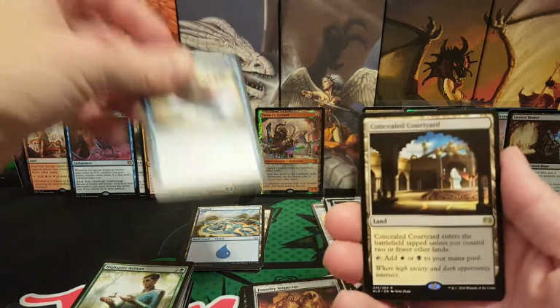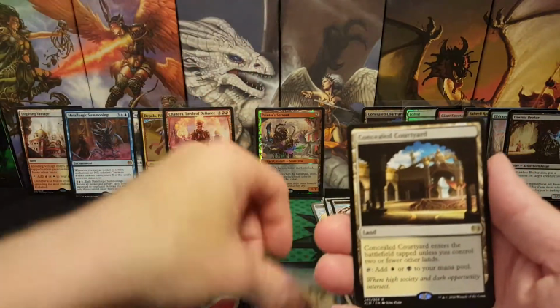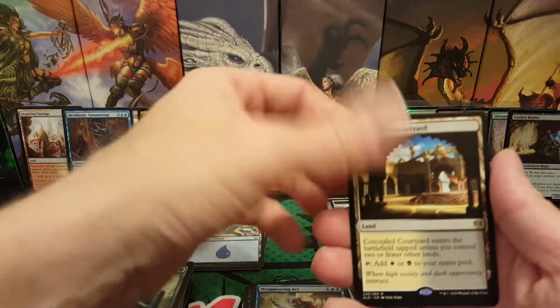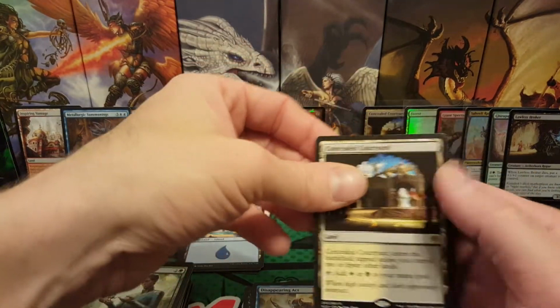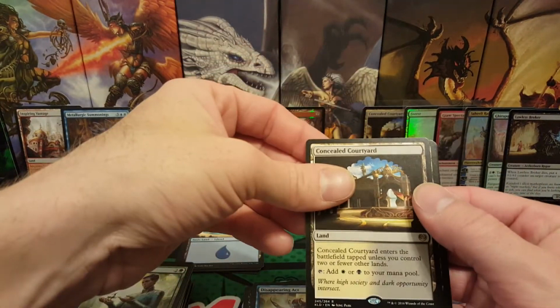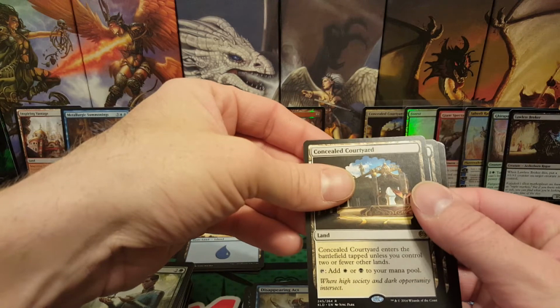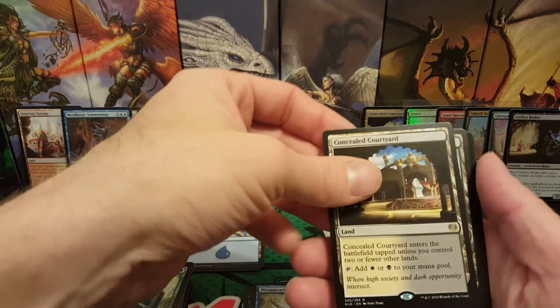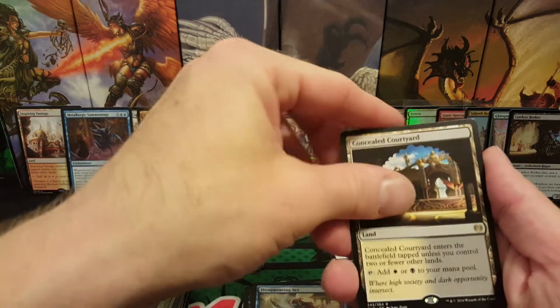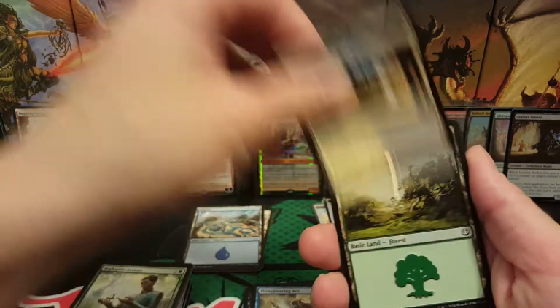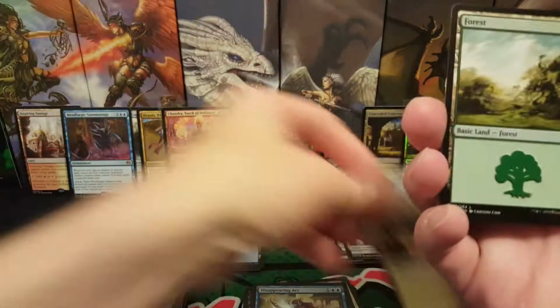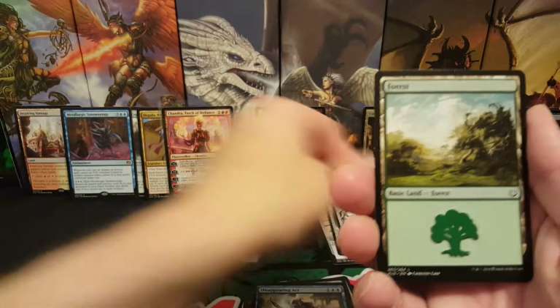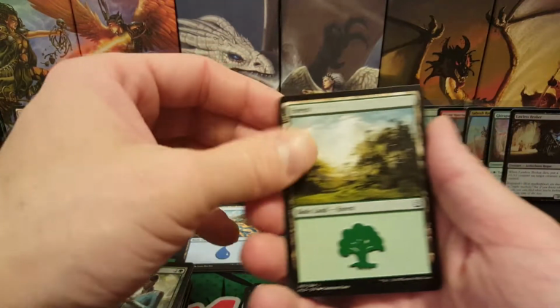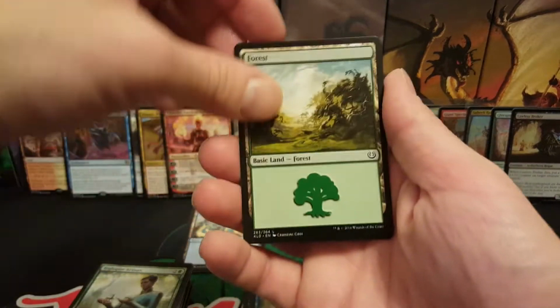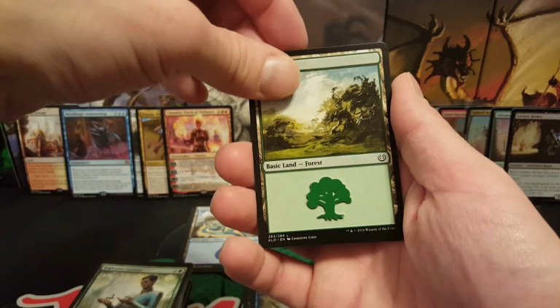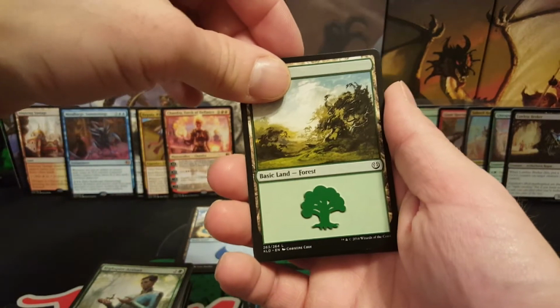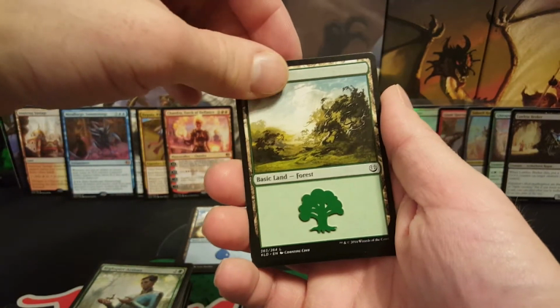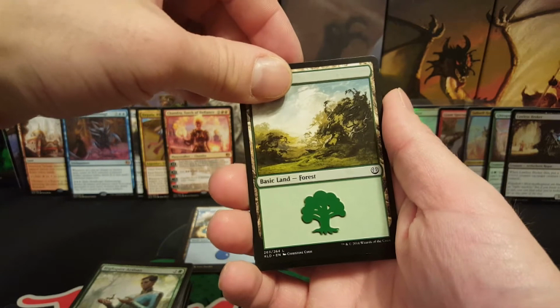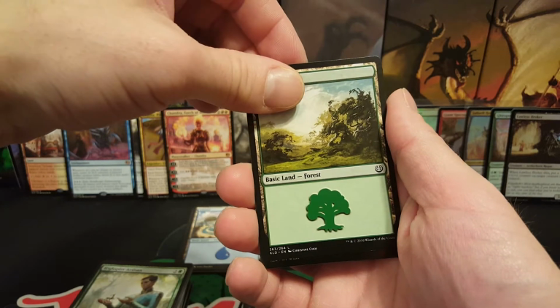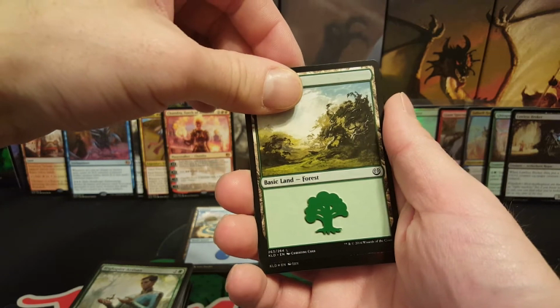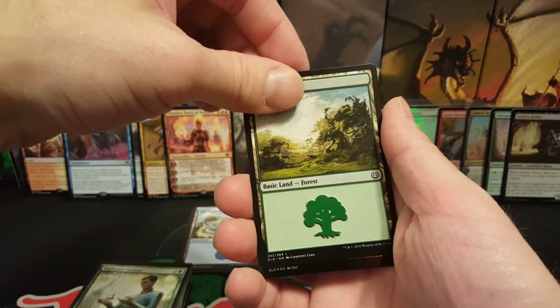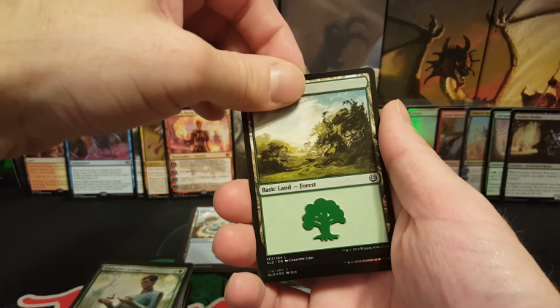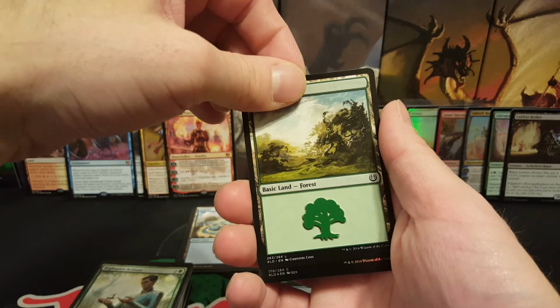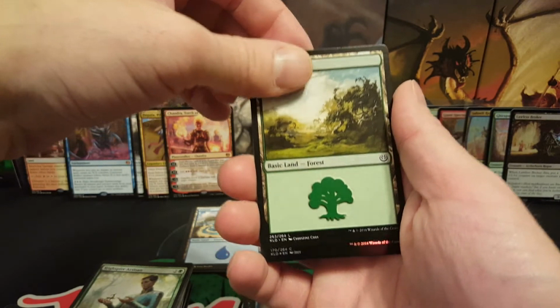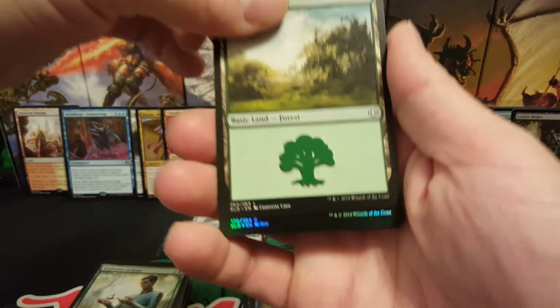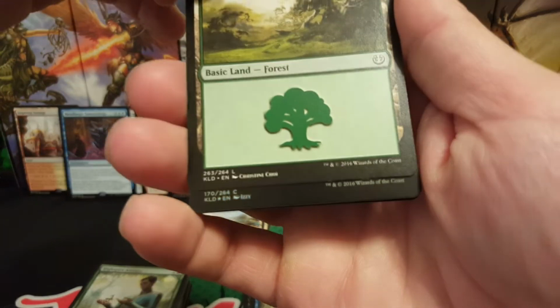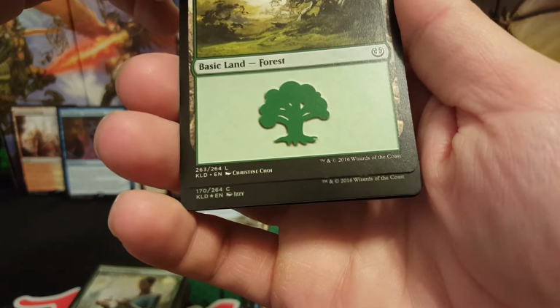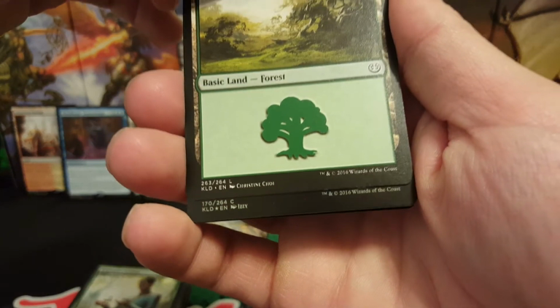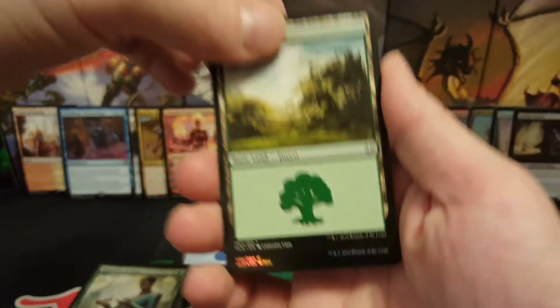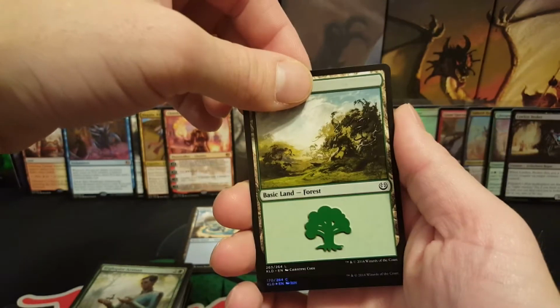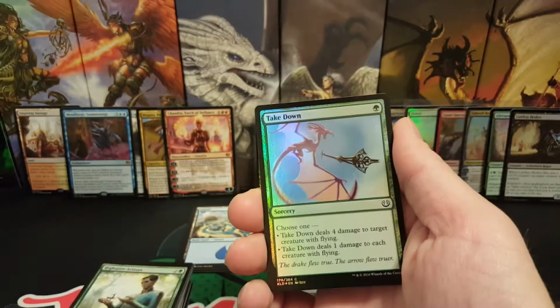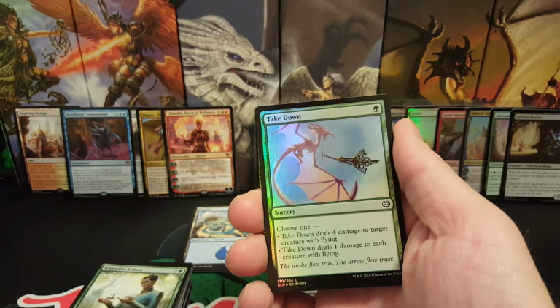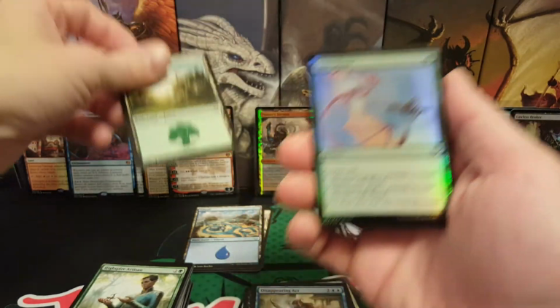Hey, there's a regular Concealed Courtyard. And — oh, oh, oh — we have a foil! What will it be? Come on. Oh. It's a common. Boom. Takedown.